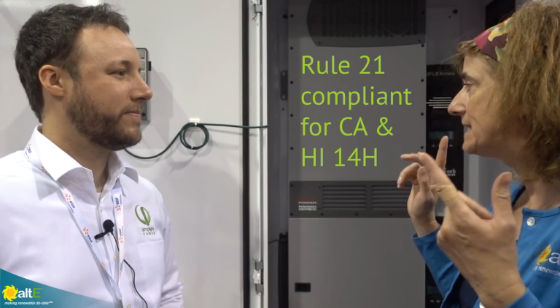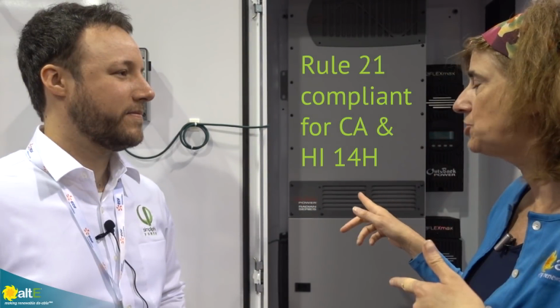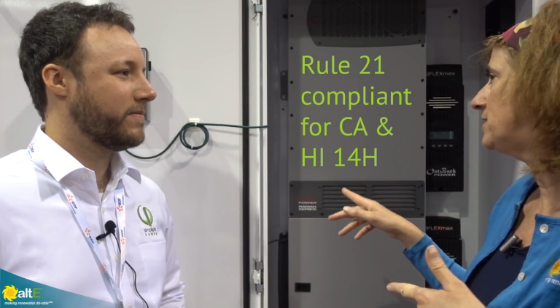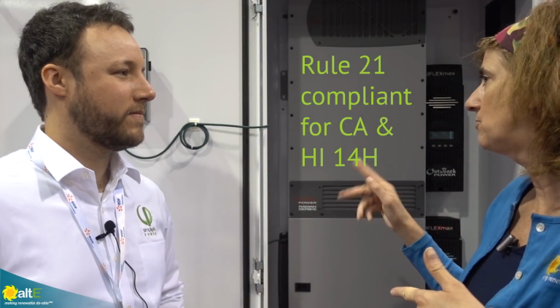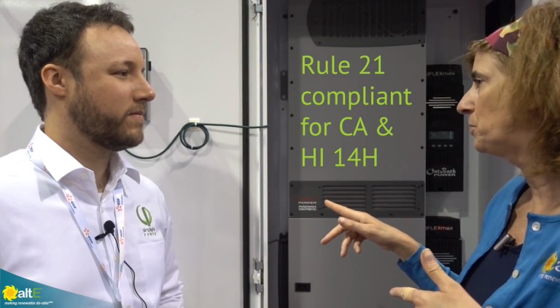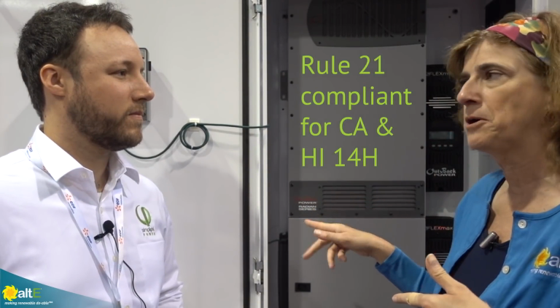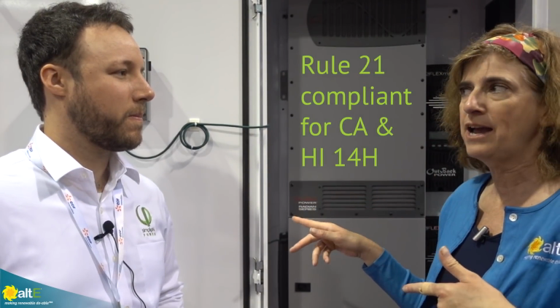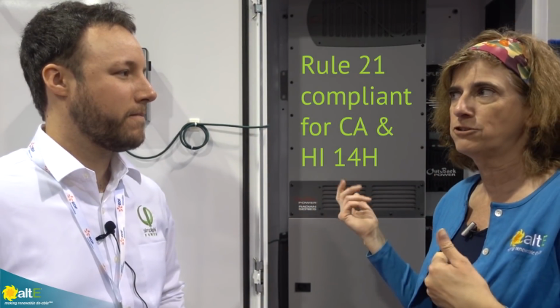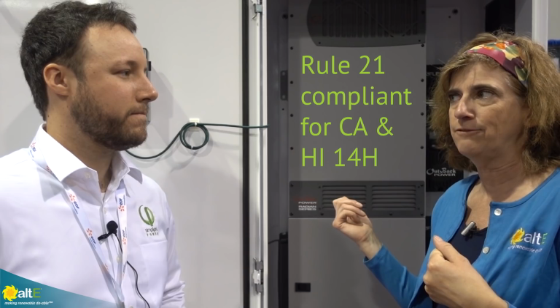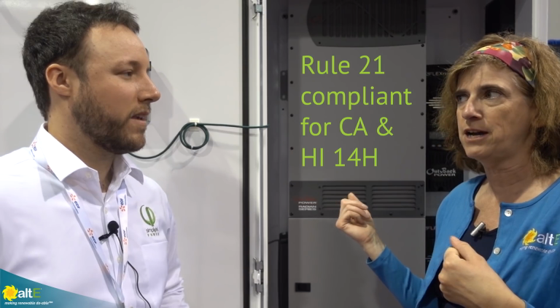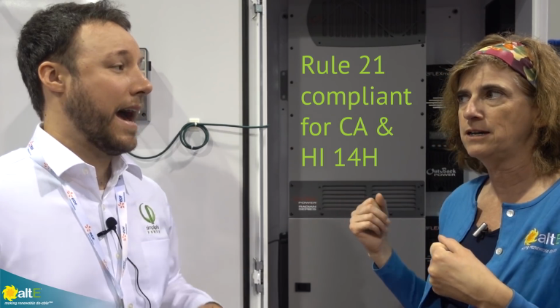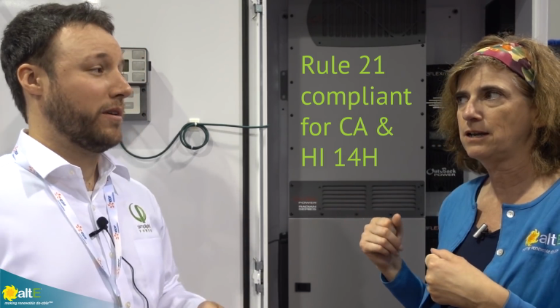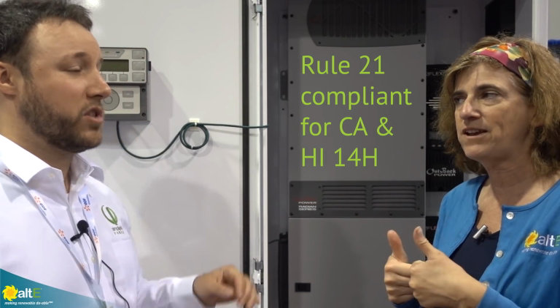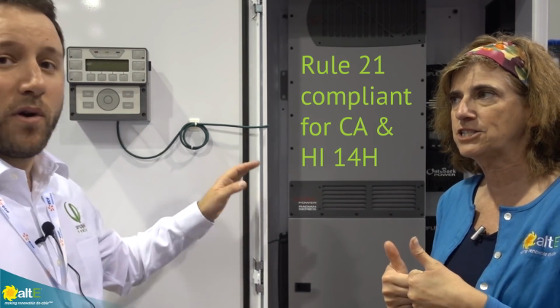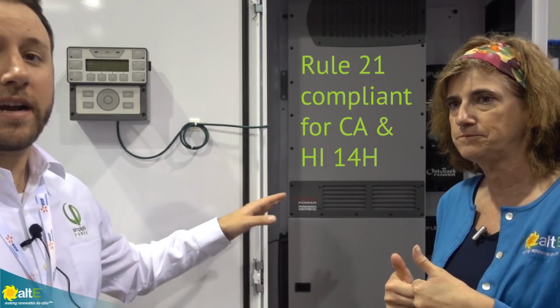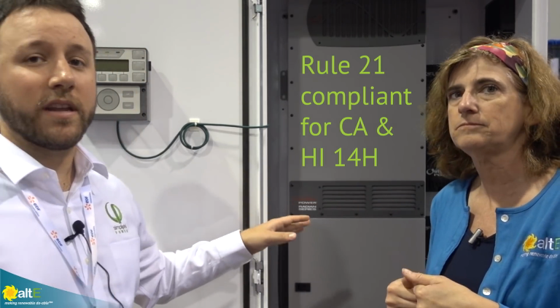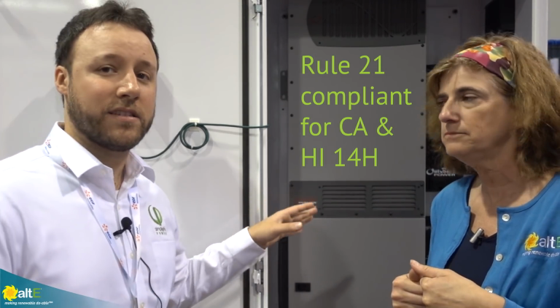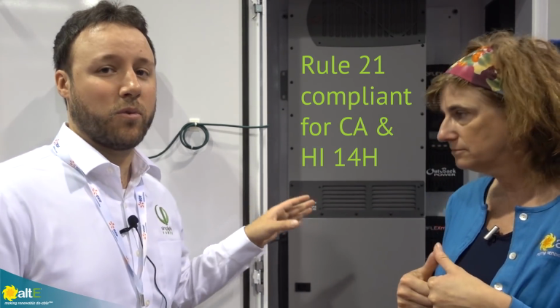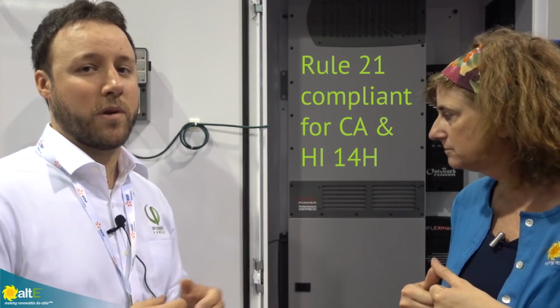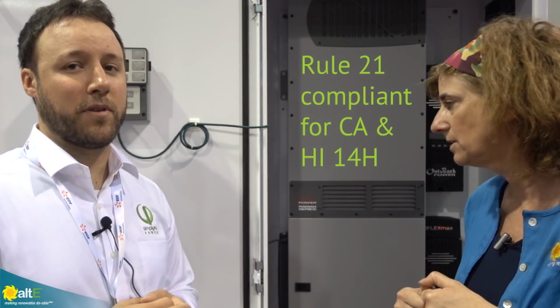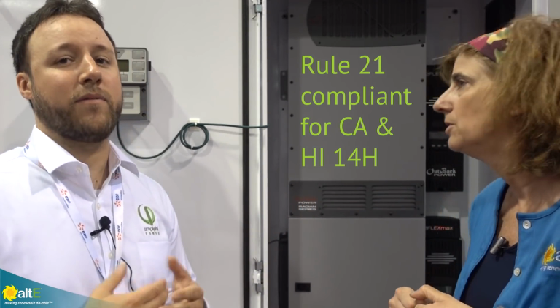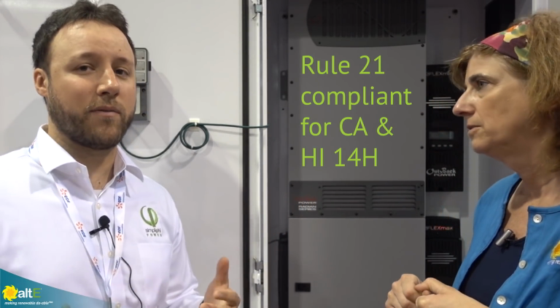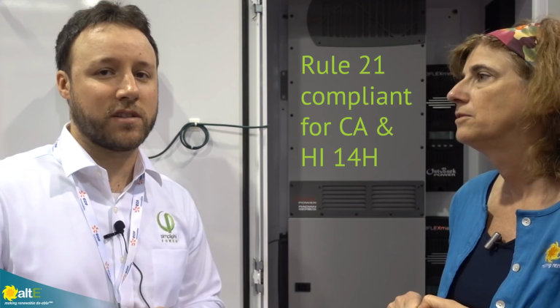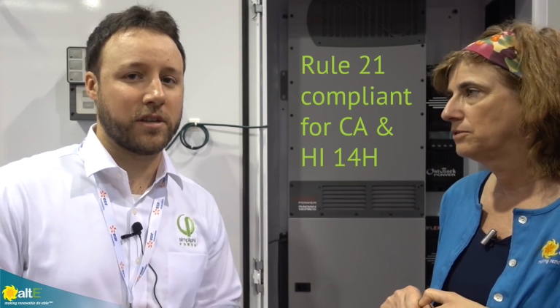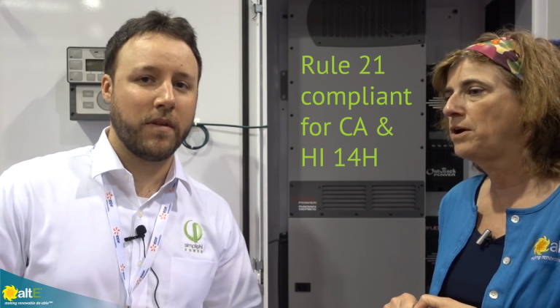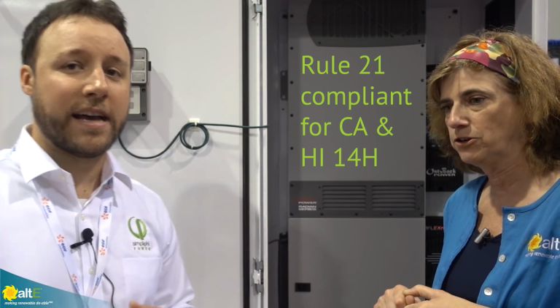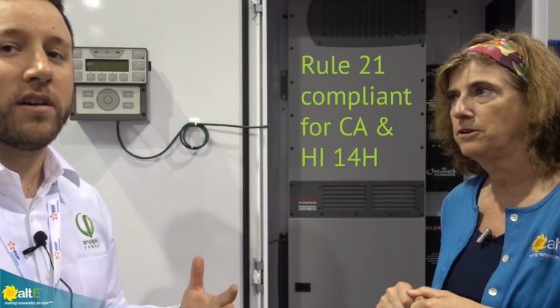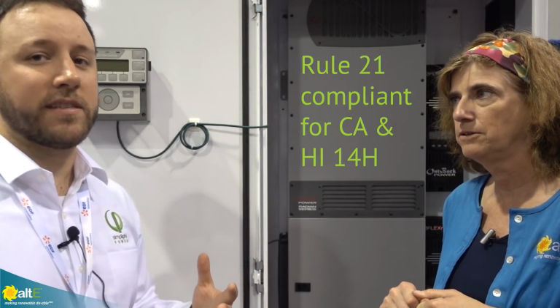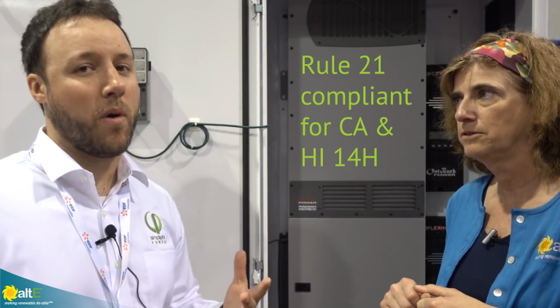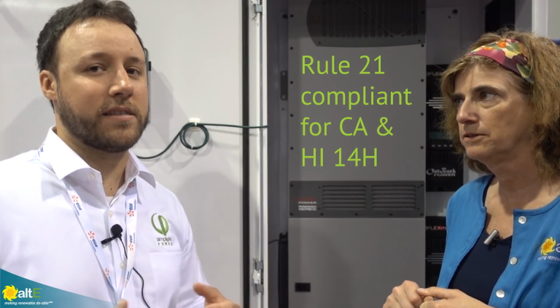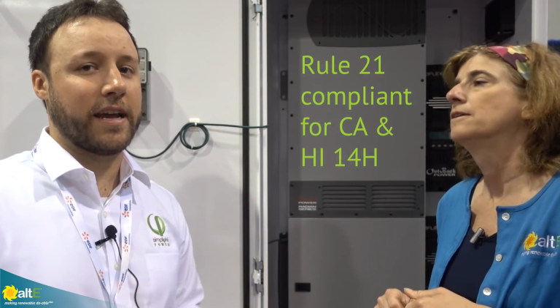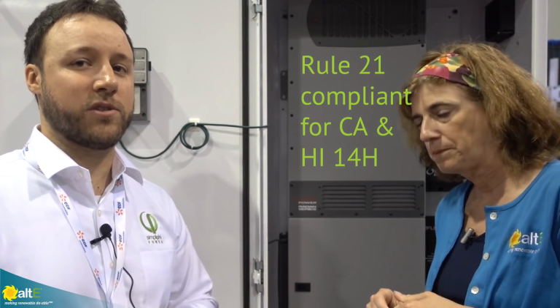Is this unit Rule 21 compliant for California? Absolutely — this full entire unit is all Rule 21 compliant for California installation, as well as fits into Hawaii's interconnection as well.